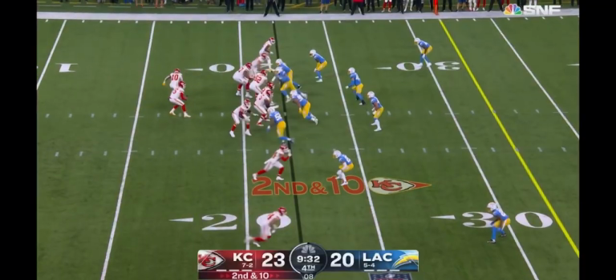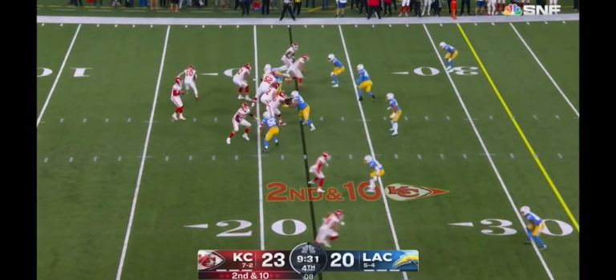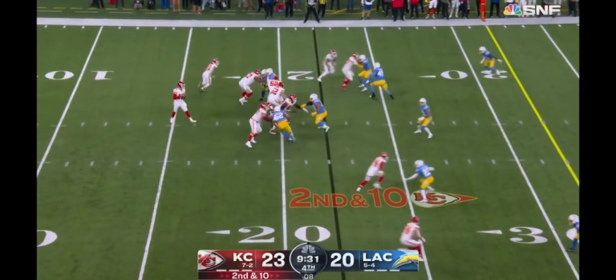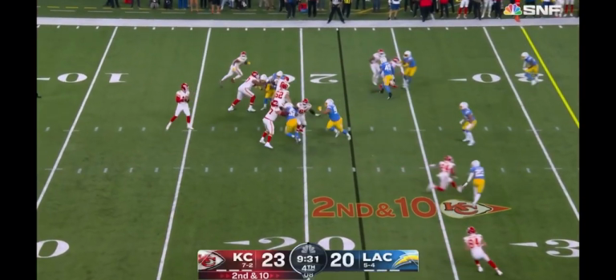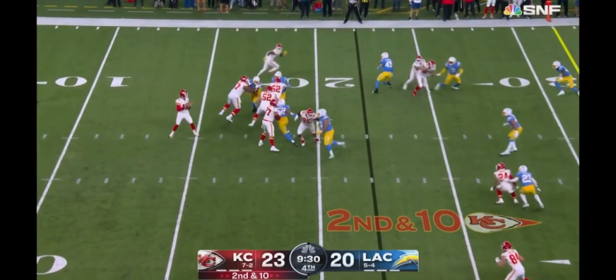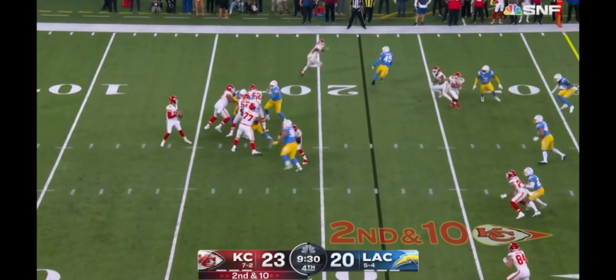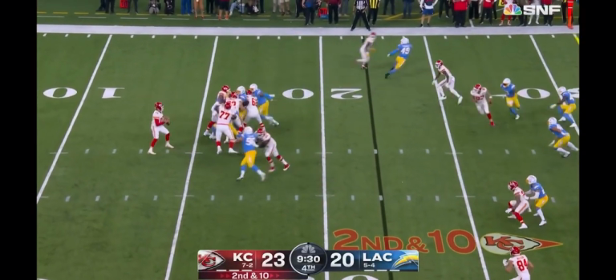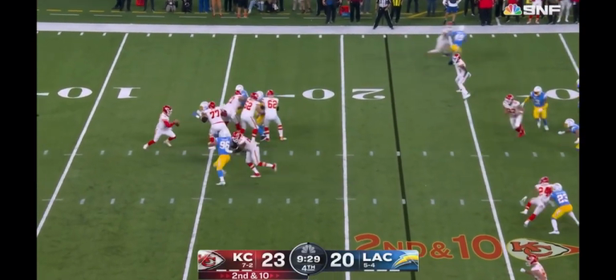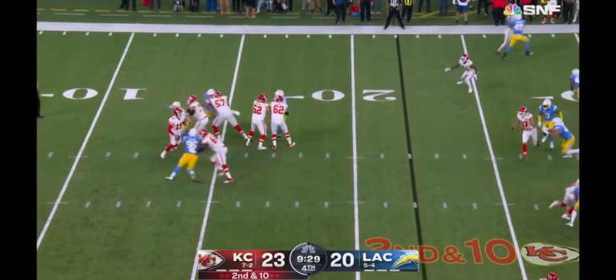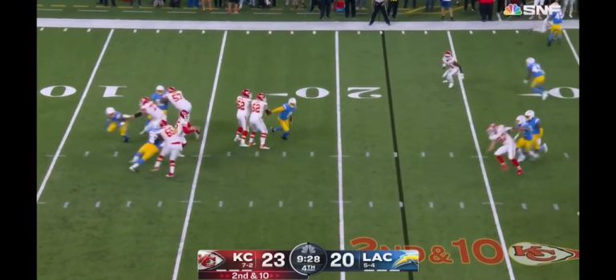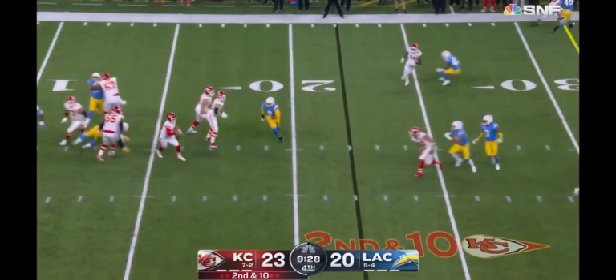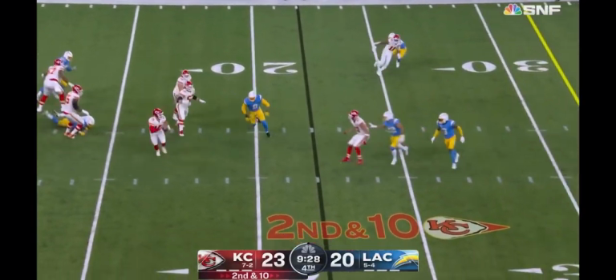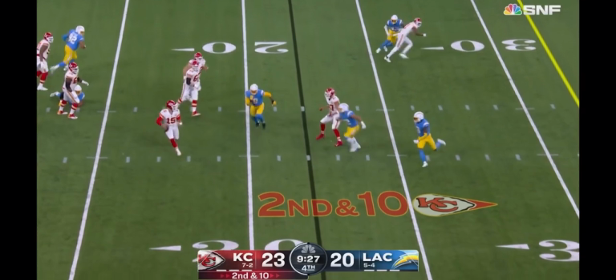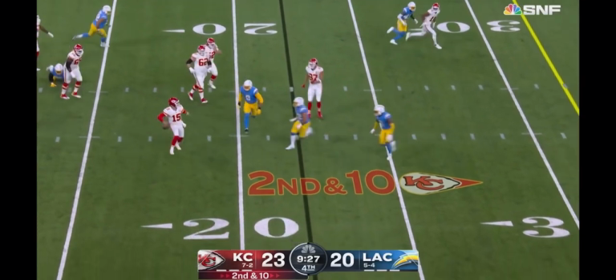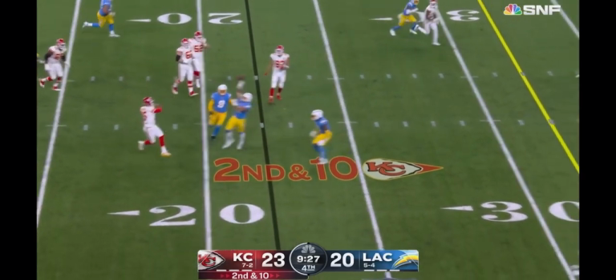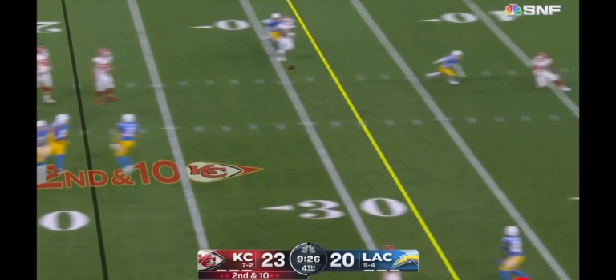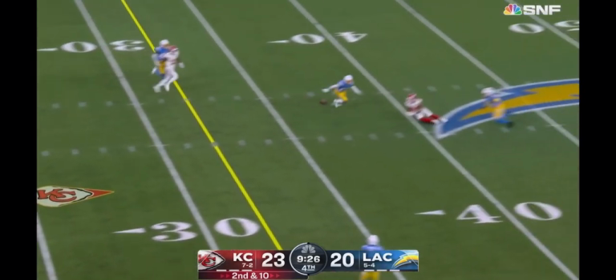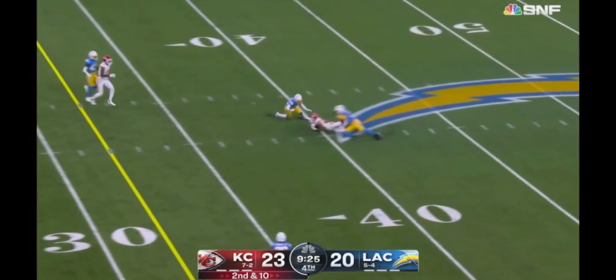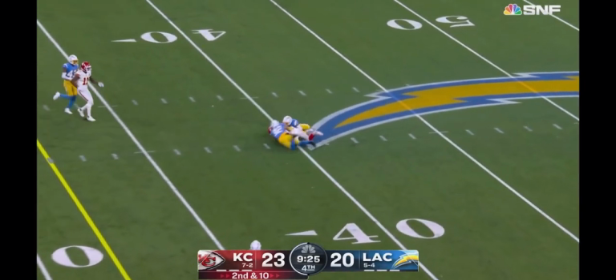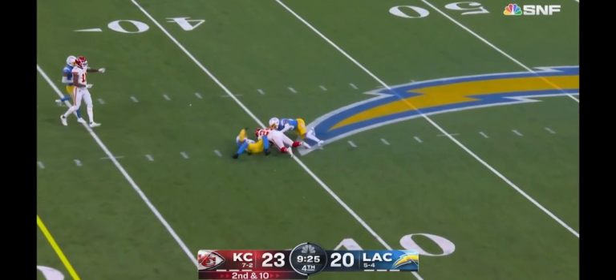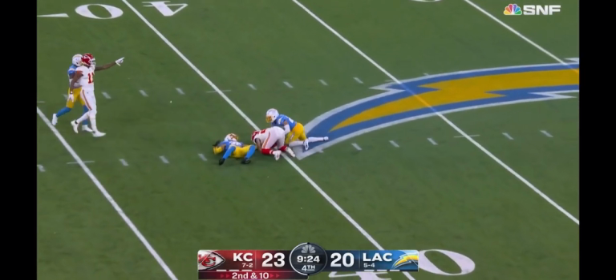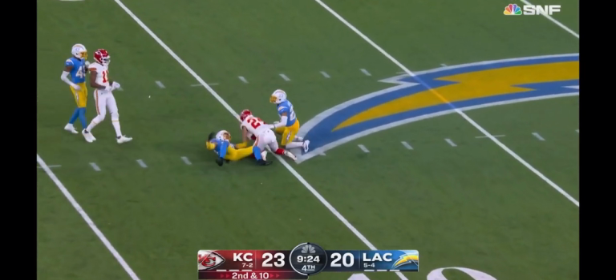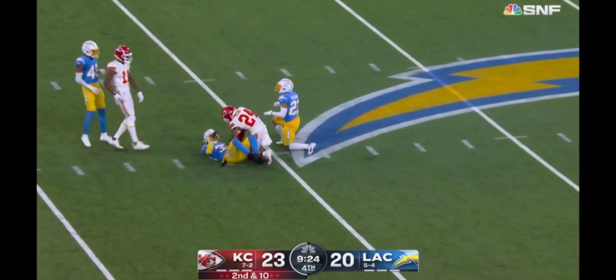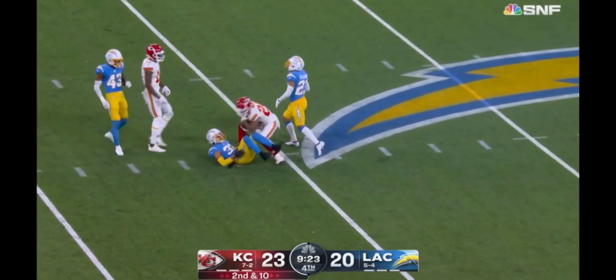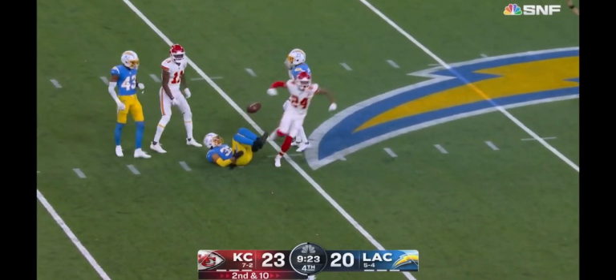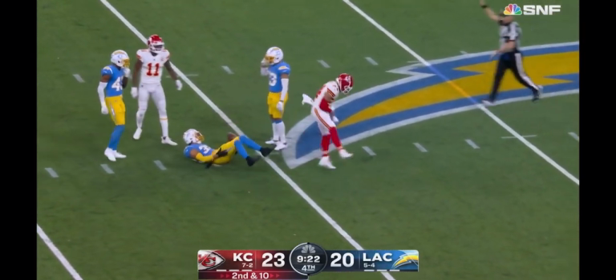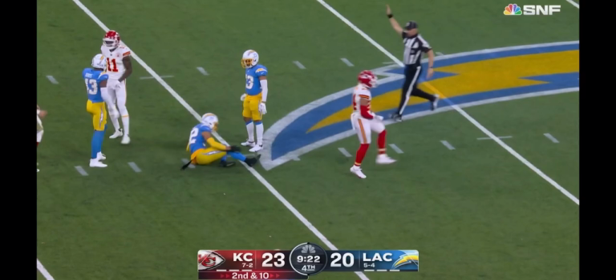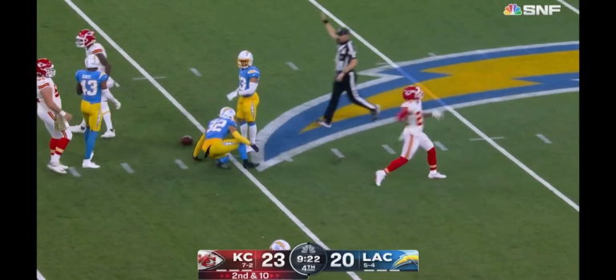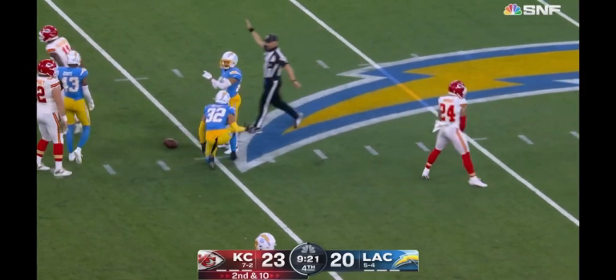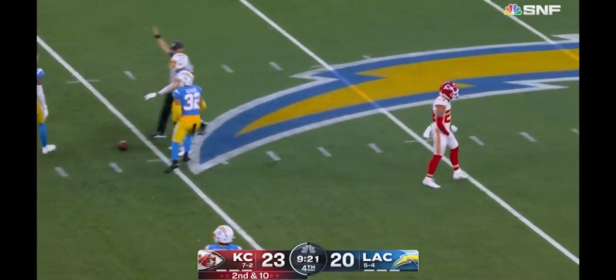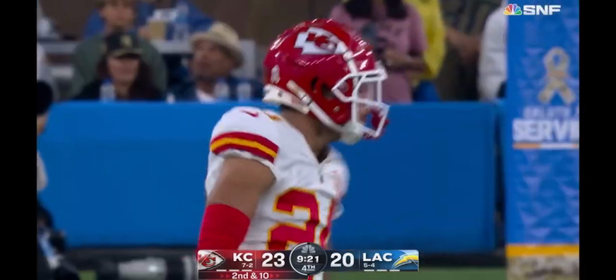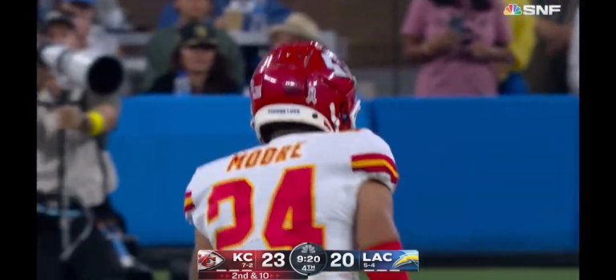Second and ten from Mahomes, backing up, escaping and throwing downfield — that ball is ruled a catch by Sky Moore right around the 40-yard line.